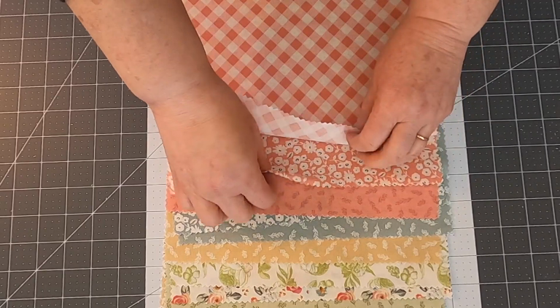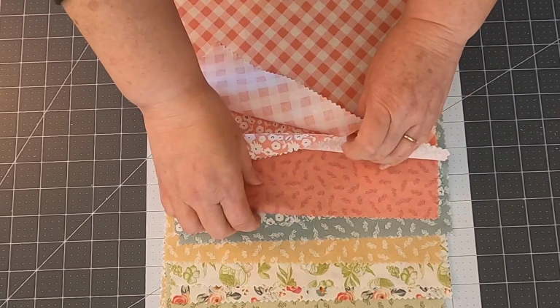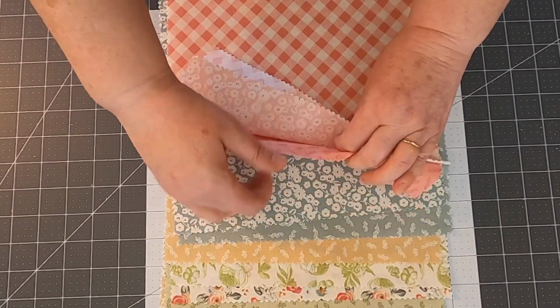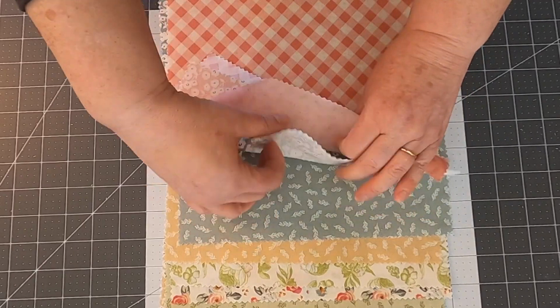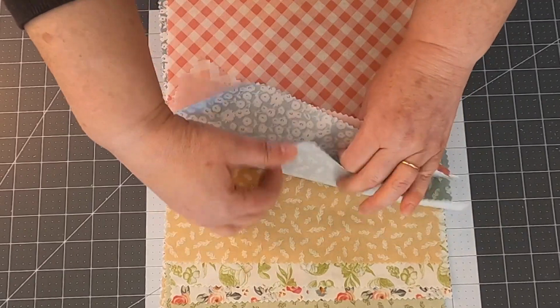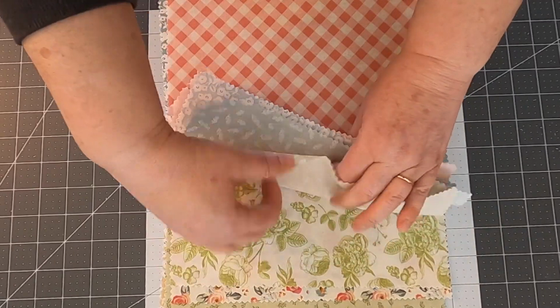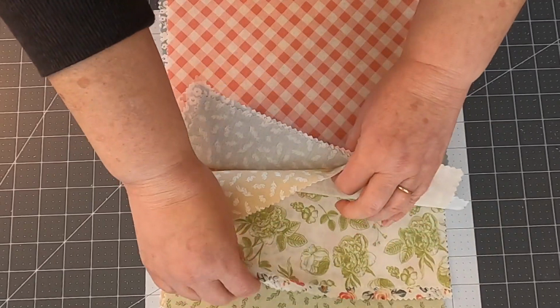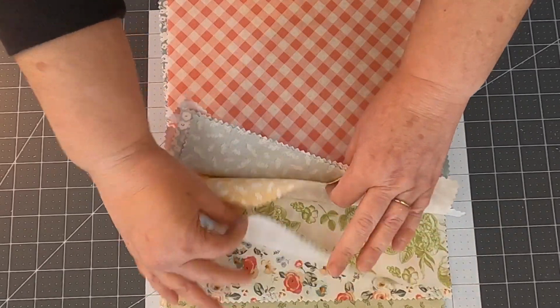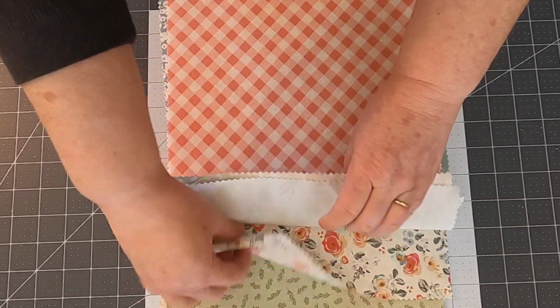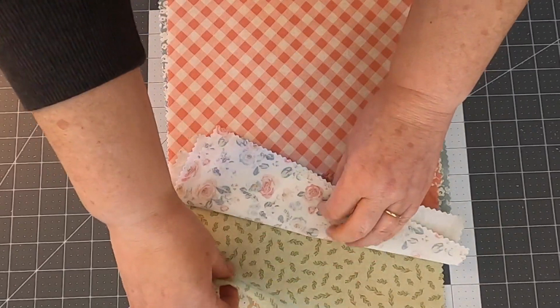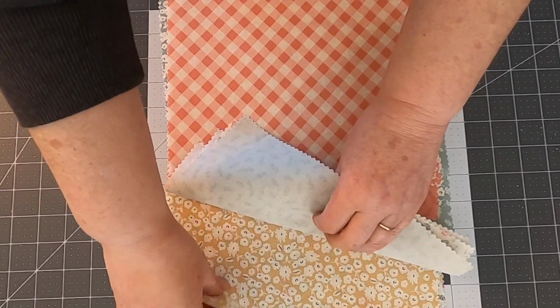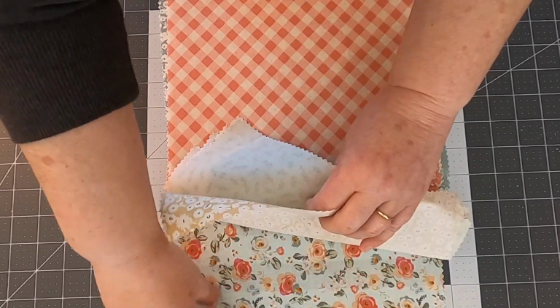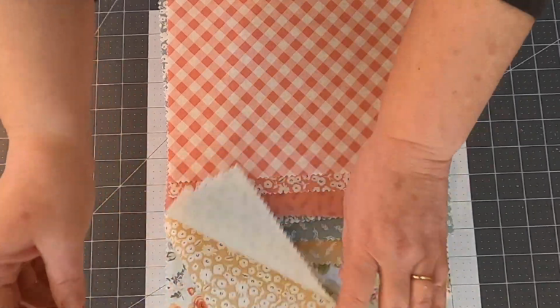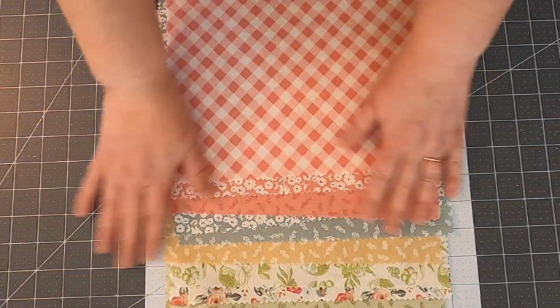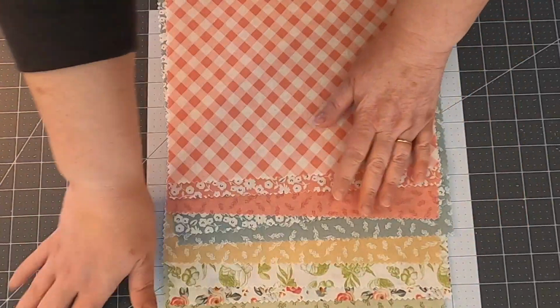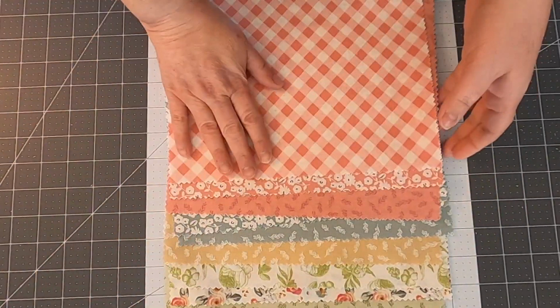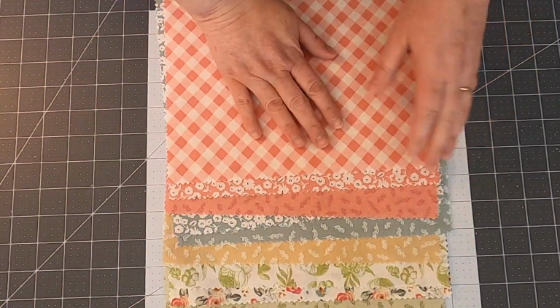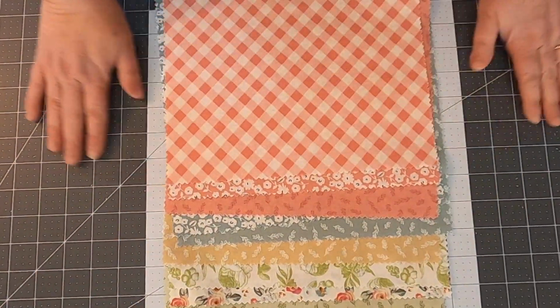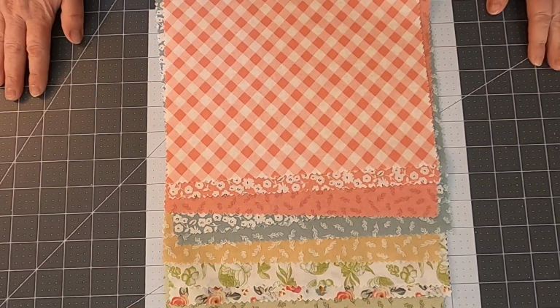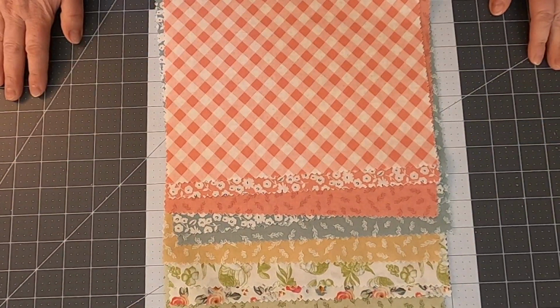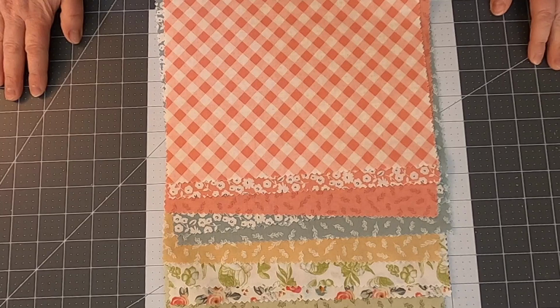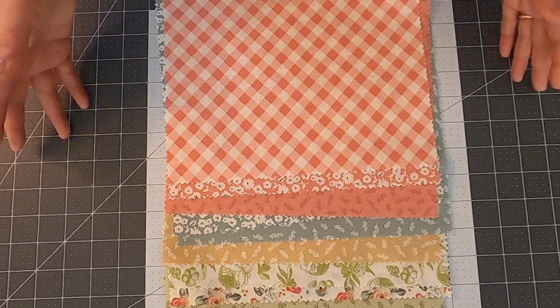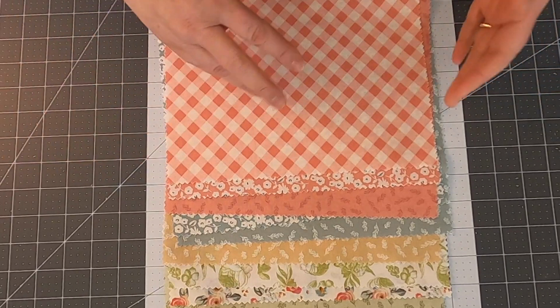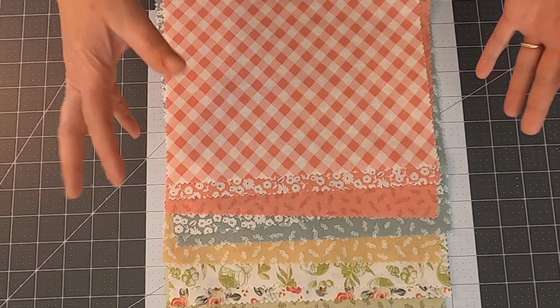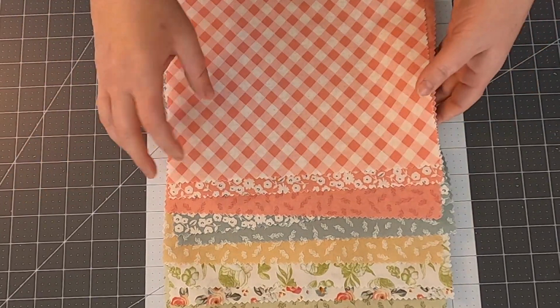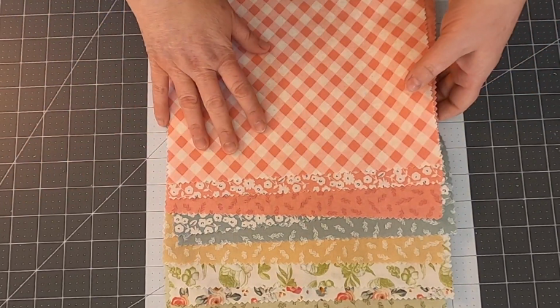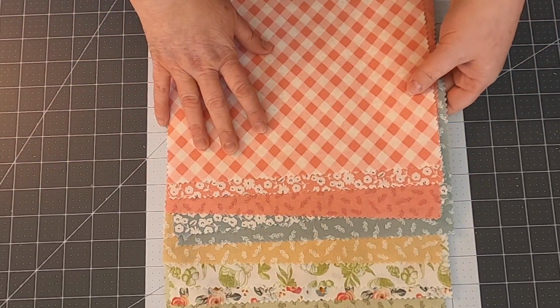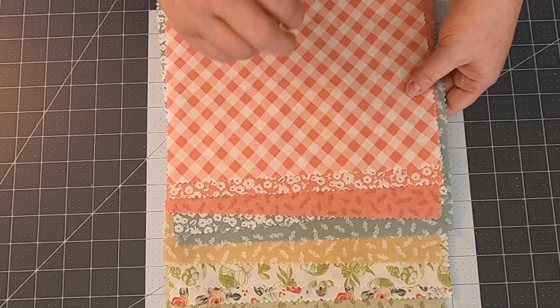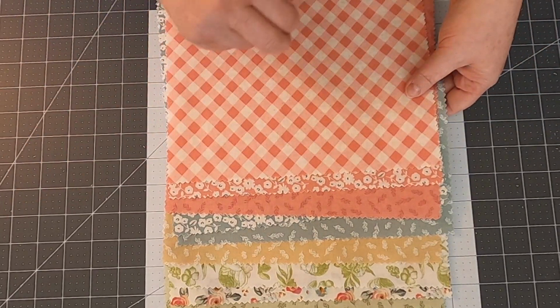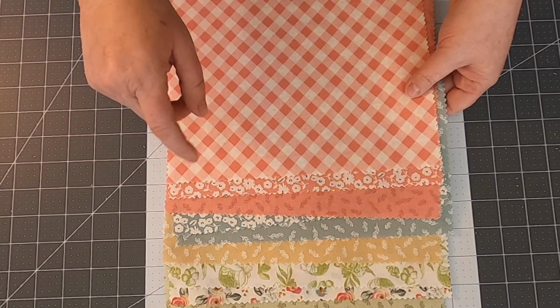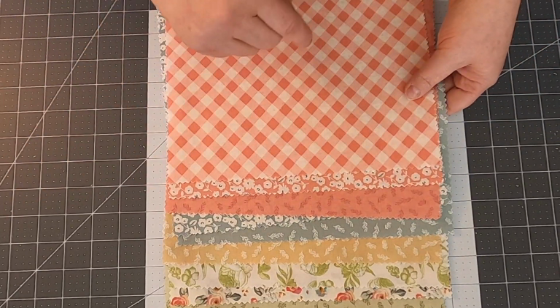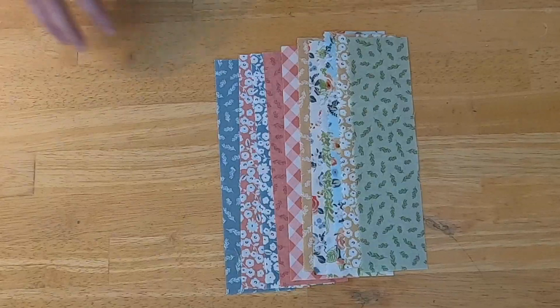Let's double check: 3, 4, 5, 6, 7, 8, 9, 10, 11 fabrics. I'm going to get cutting. Of course I can't tell you the sizes from the book, so I'm just going to cut these off camera and I will meet you back here.